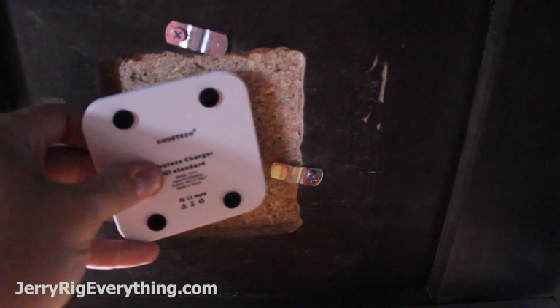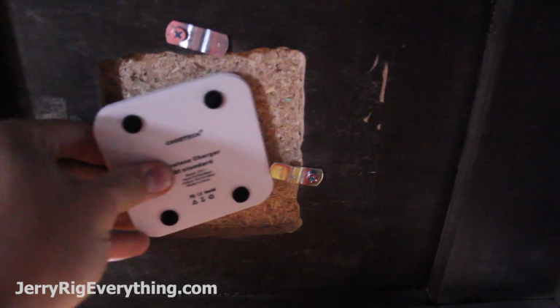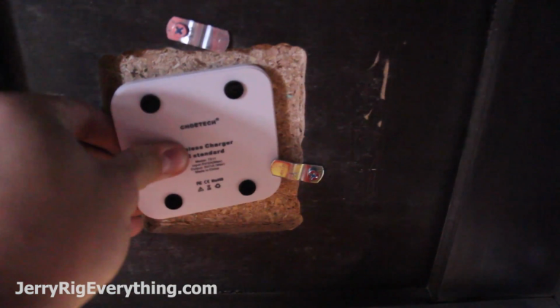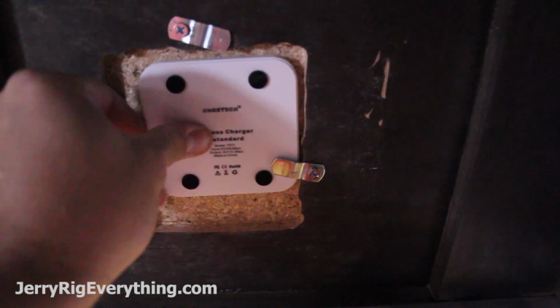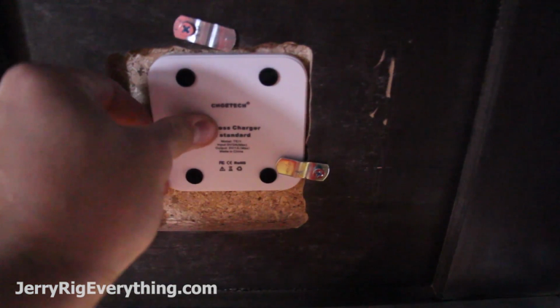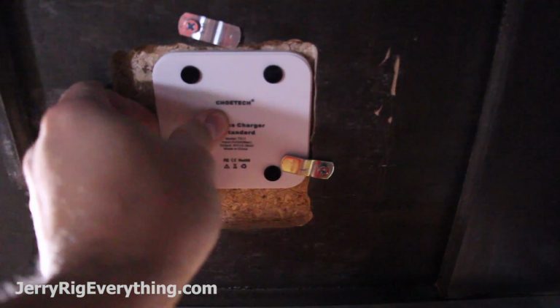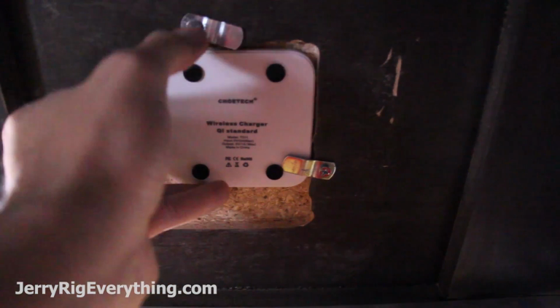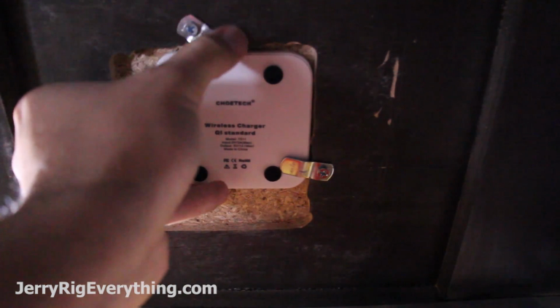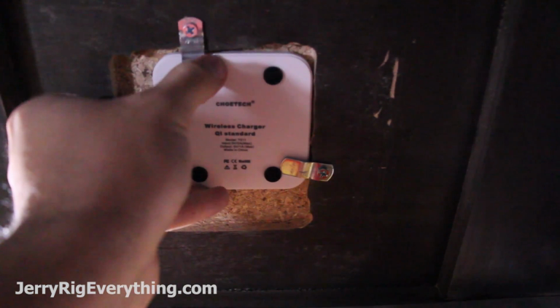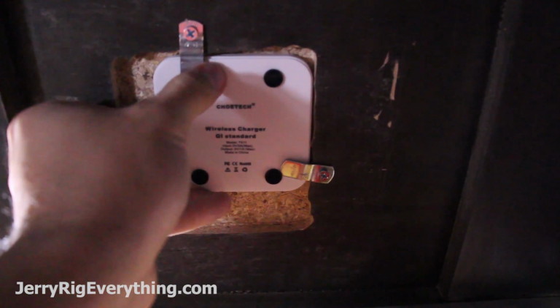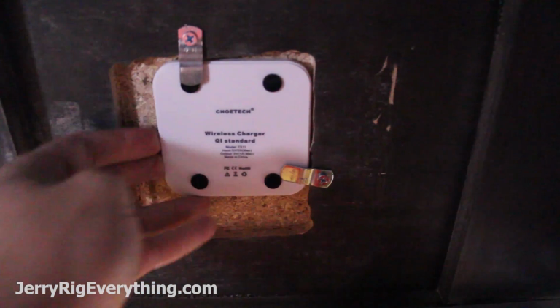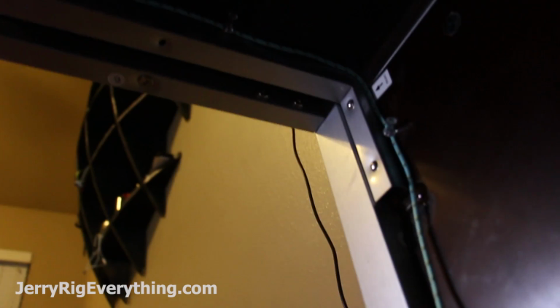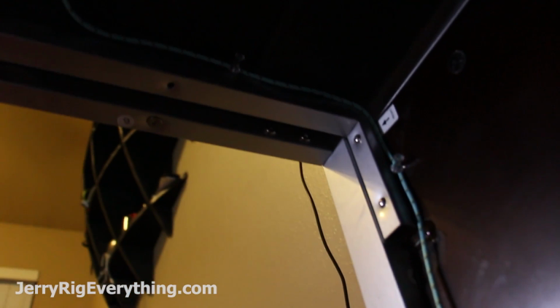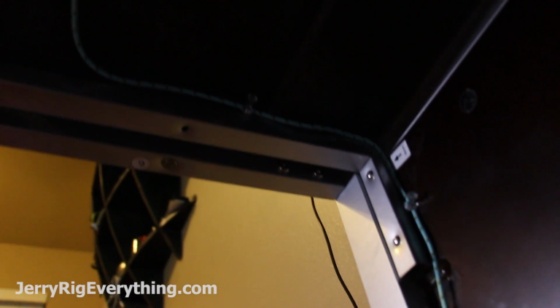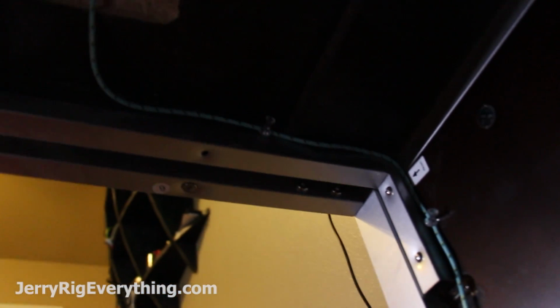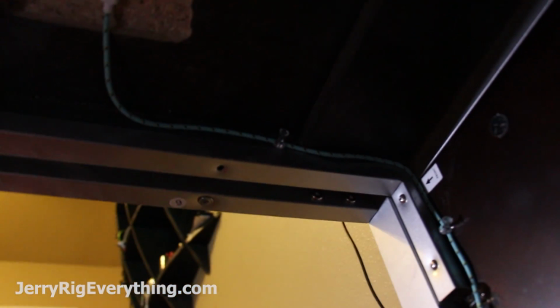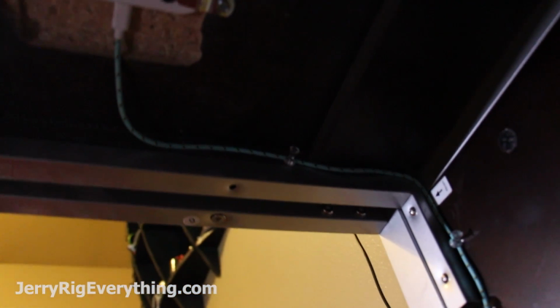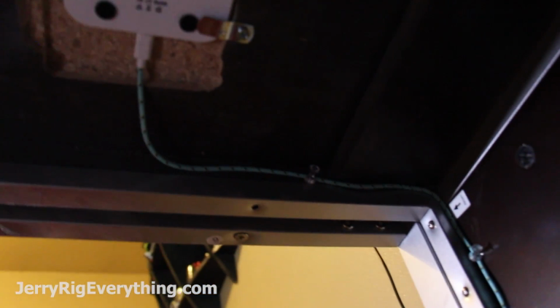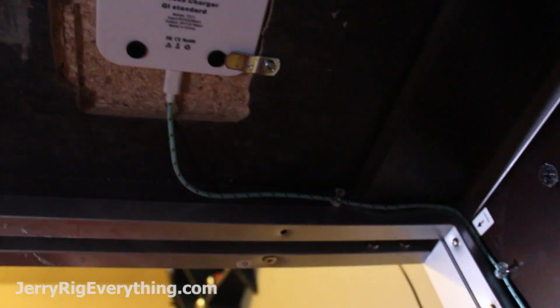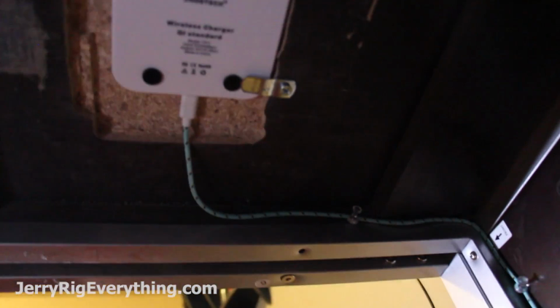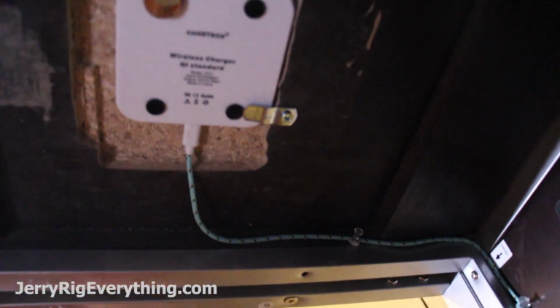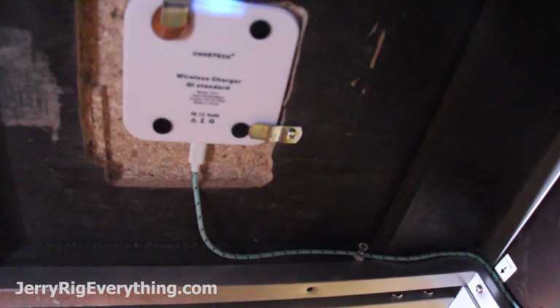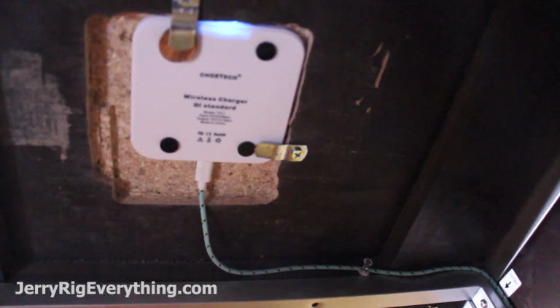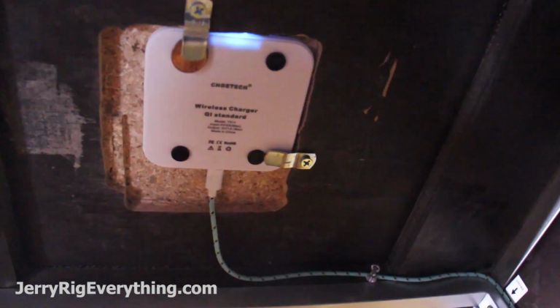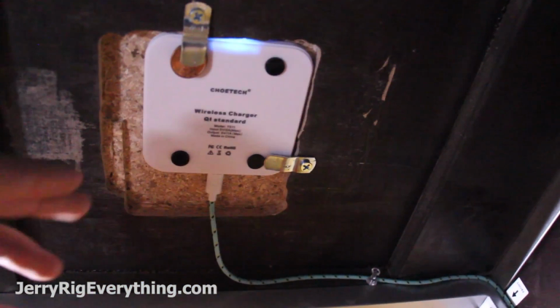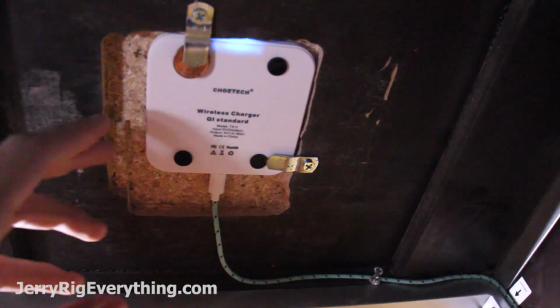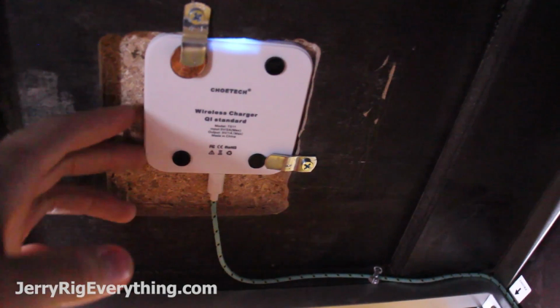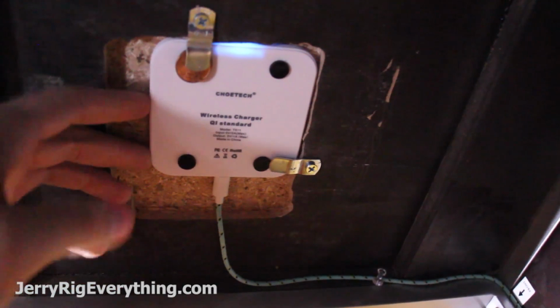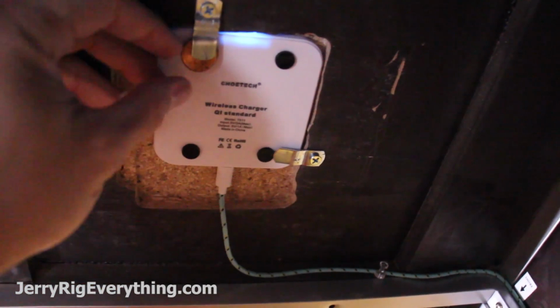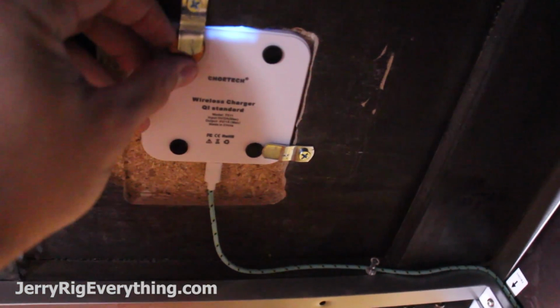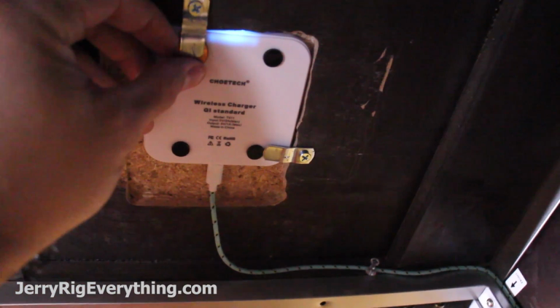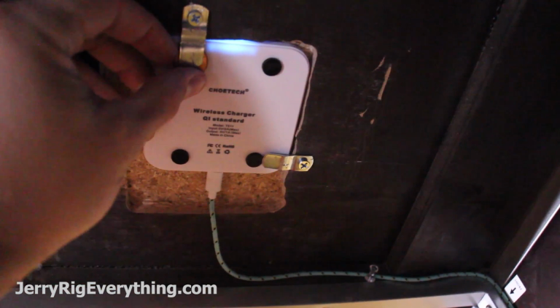I screwed some metal latches into place to hold the charger. I cleaned up the charging pad cable and added a few pennies to the charger so it would be tied up against the top of the desk. You can always make yours look less jerry-rigged if you want.